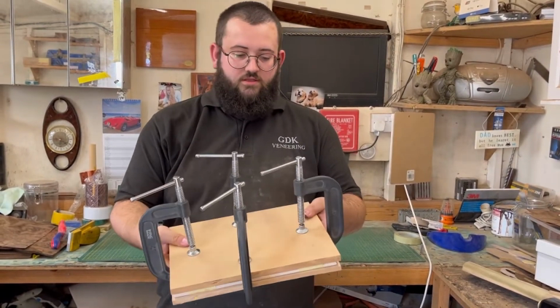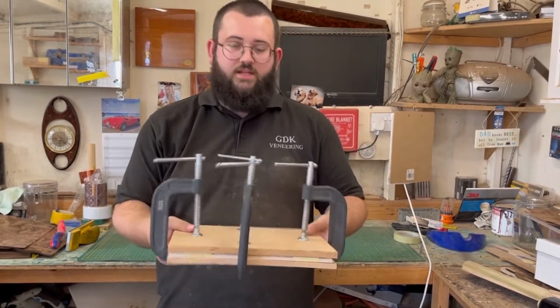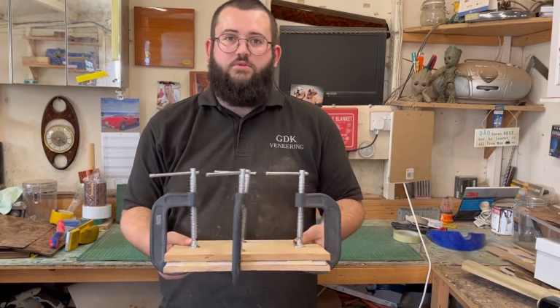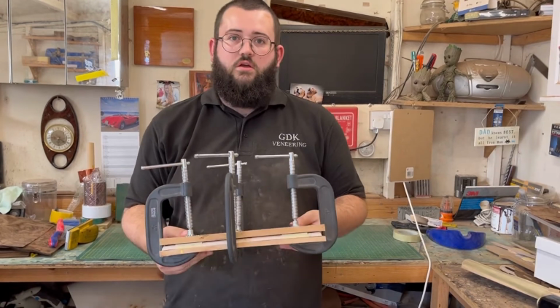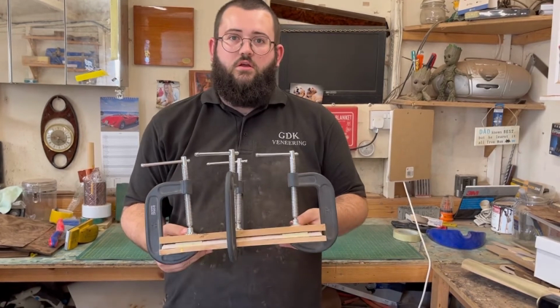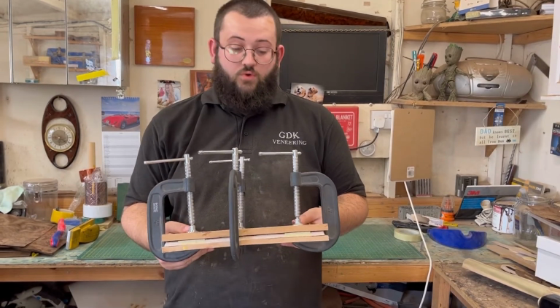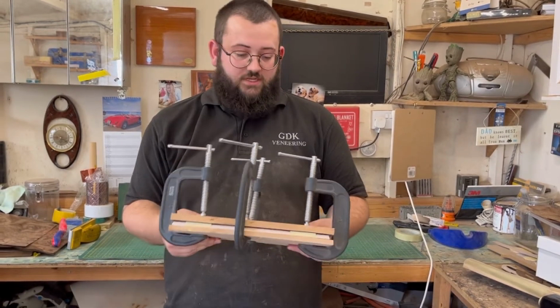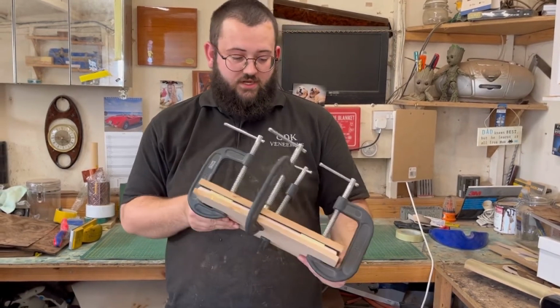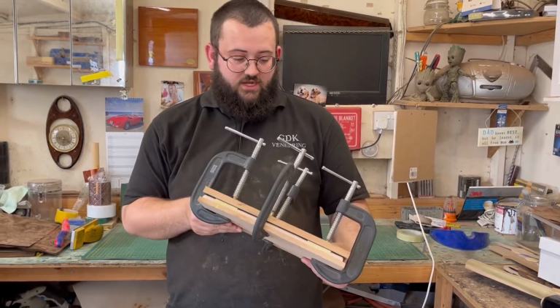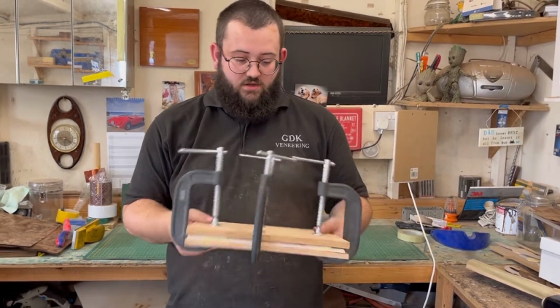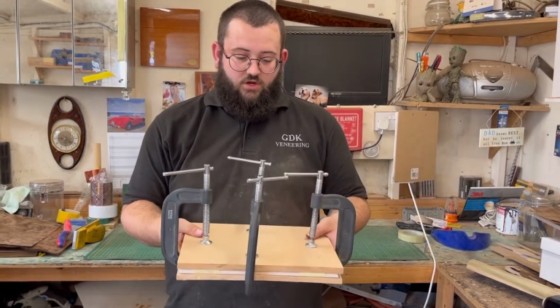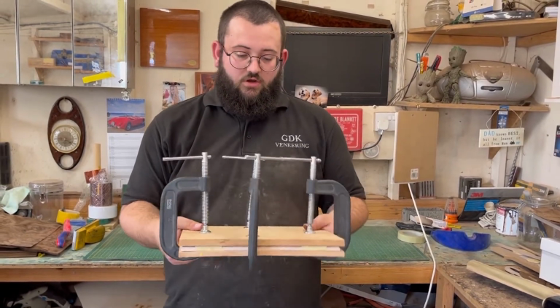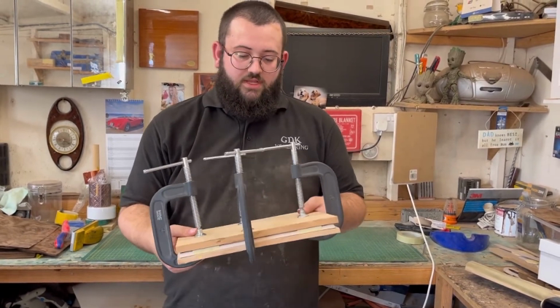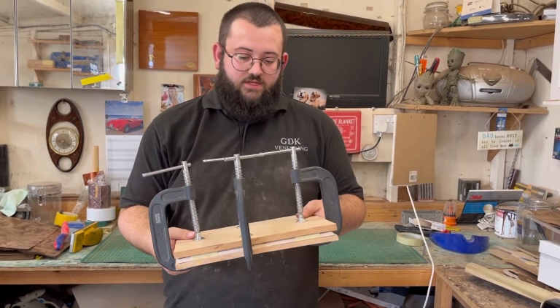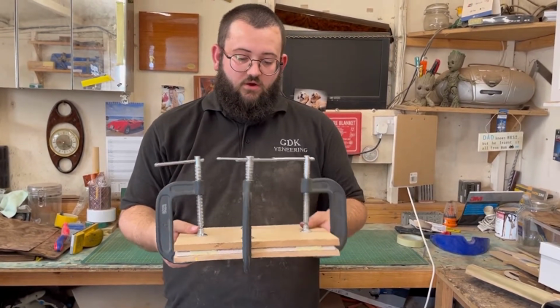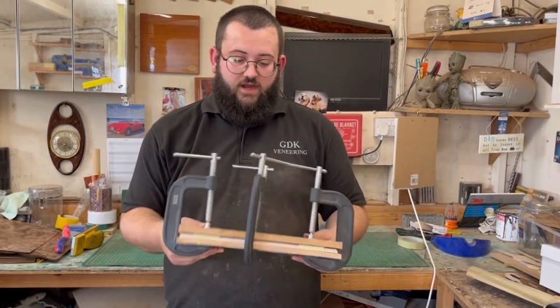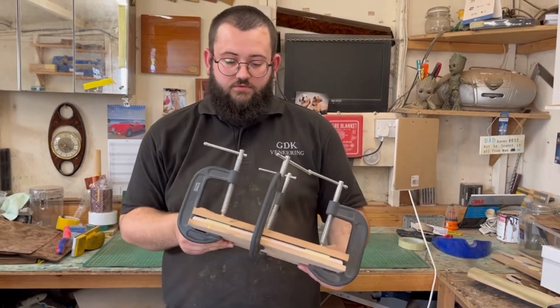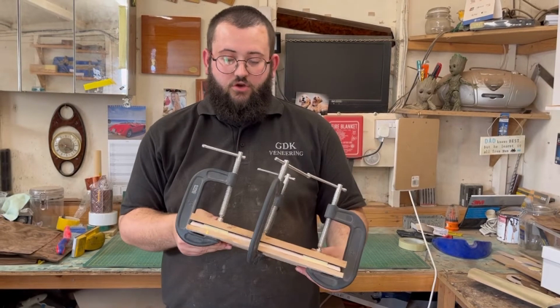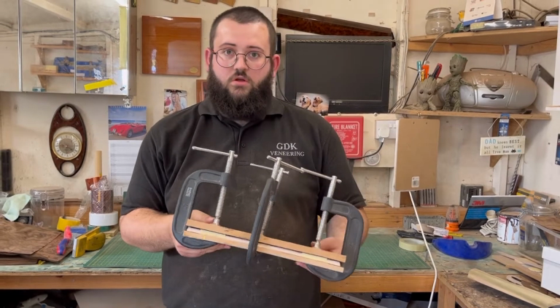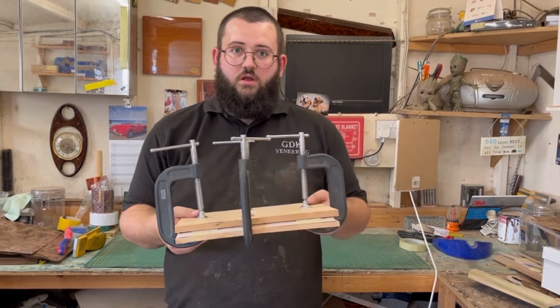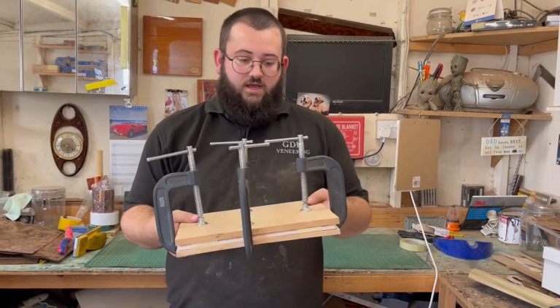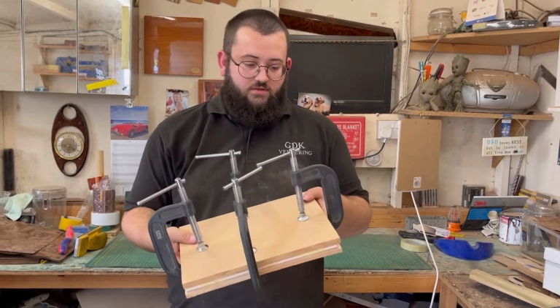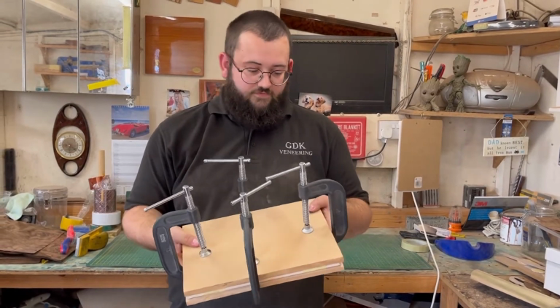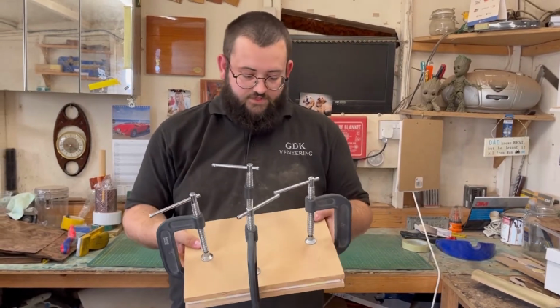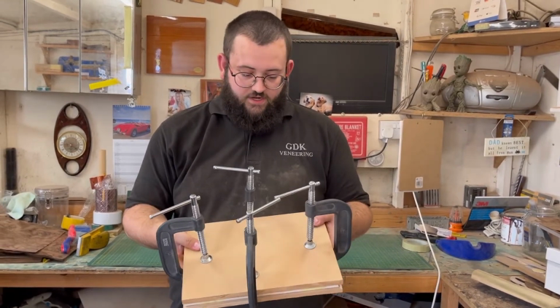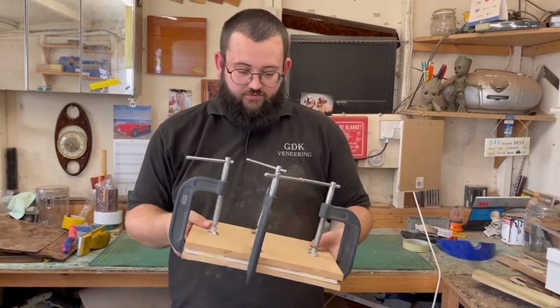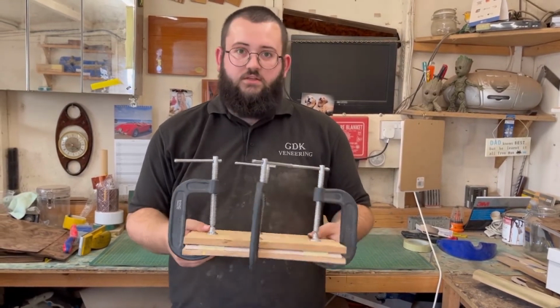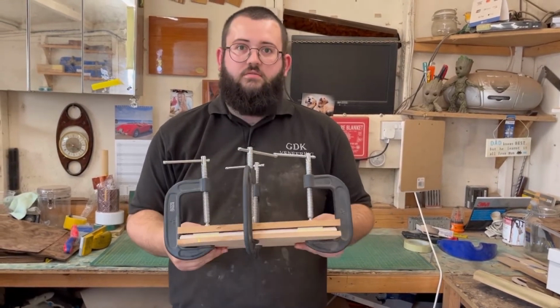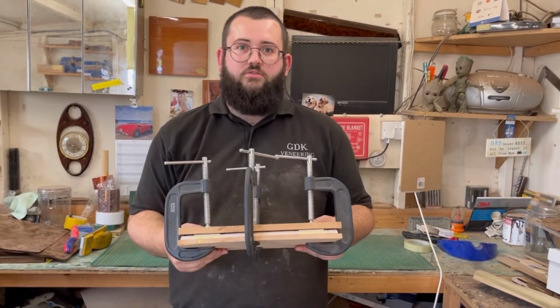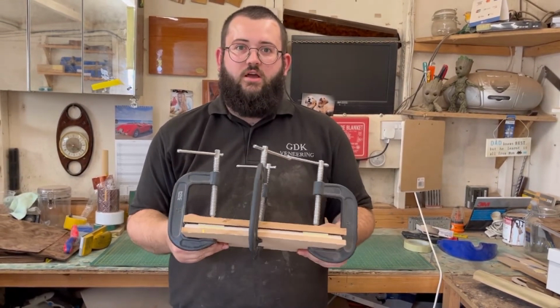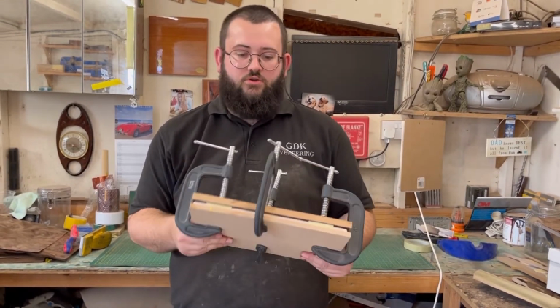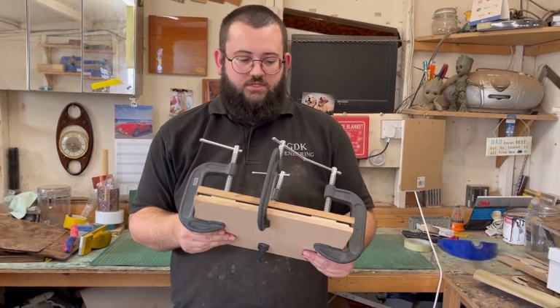We've got the veneer on the plinth sandwiched between the MDF boards with the G-clamps squeezing it down nice and tight. You're going to want to leave this overnight to cure, and that's it for this video. Don't forget to like and subscribe, and join us back tomorrow.